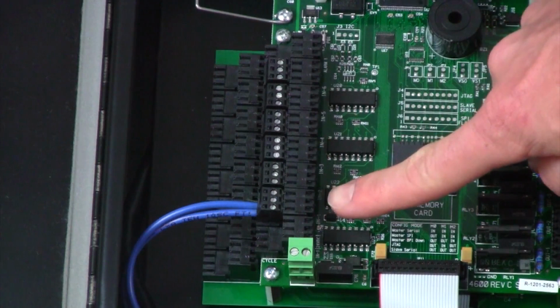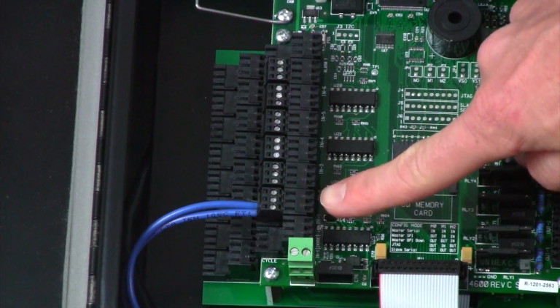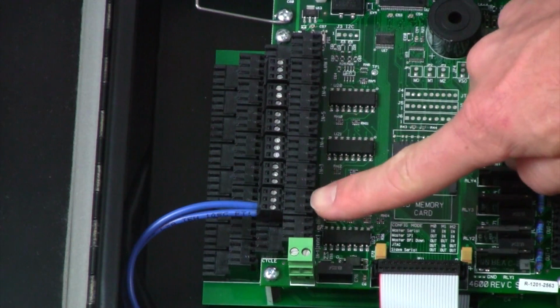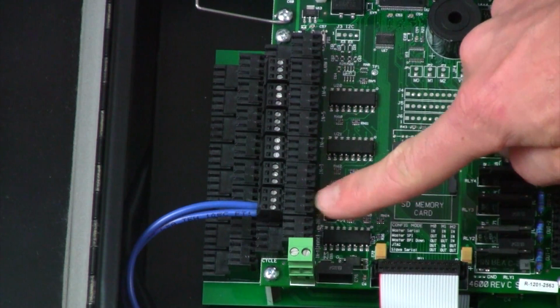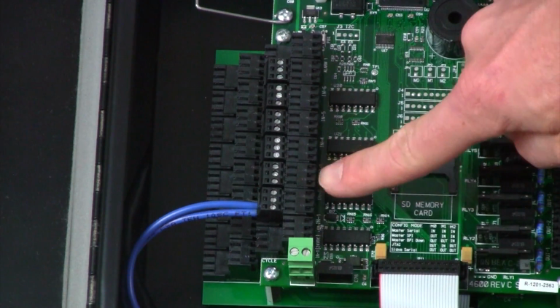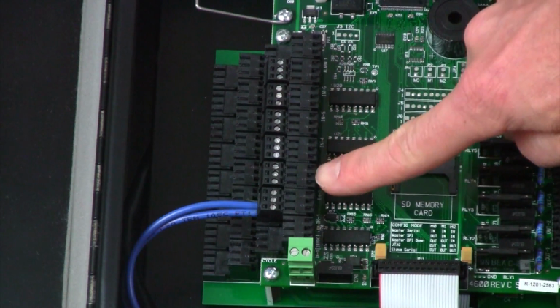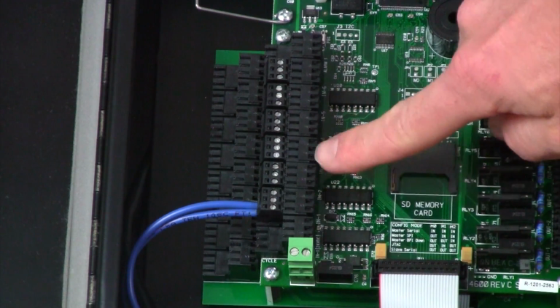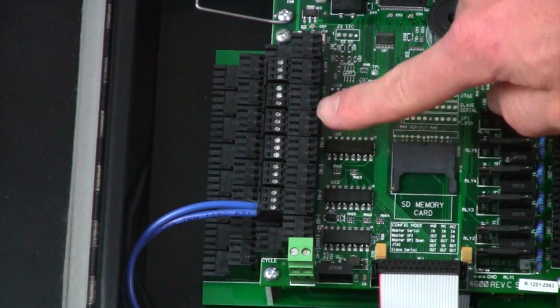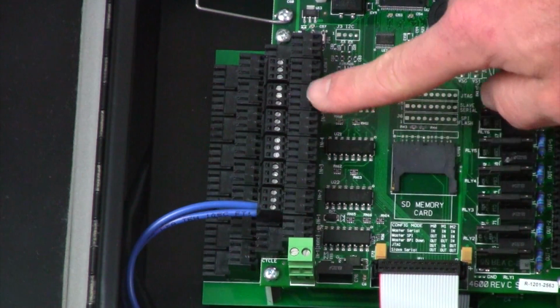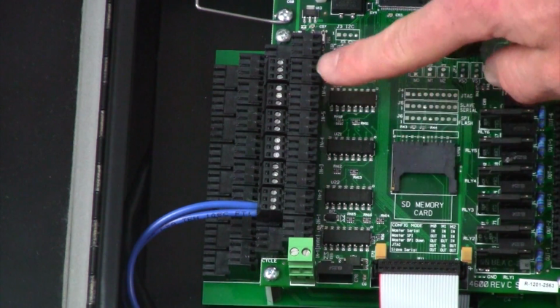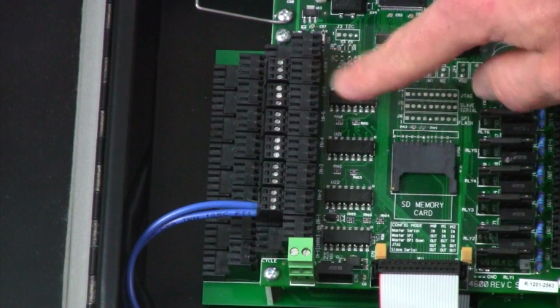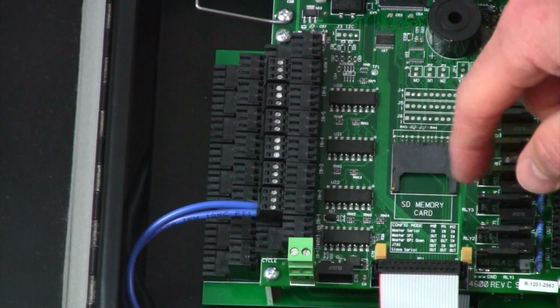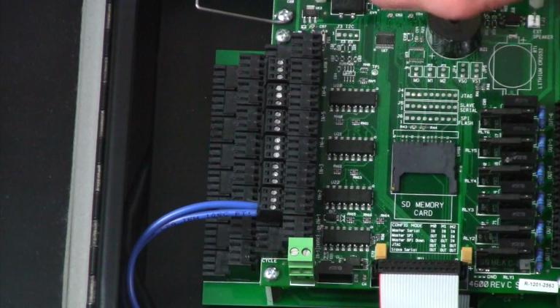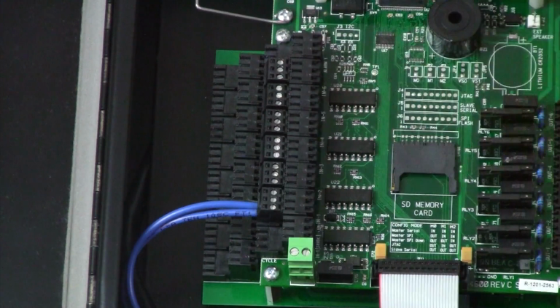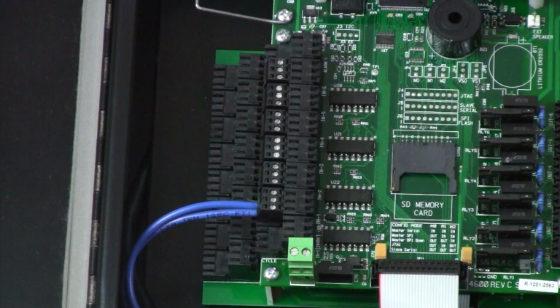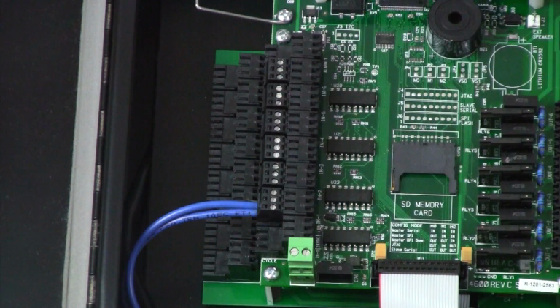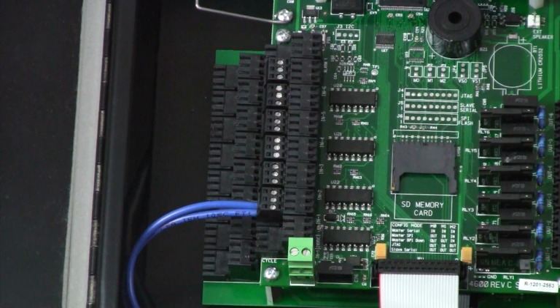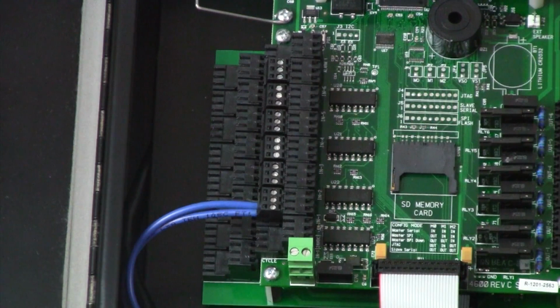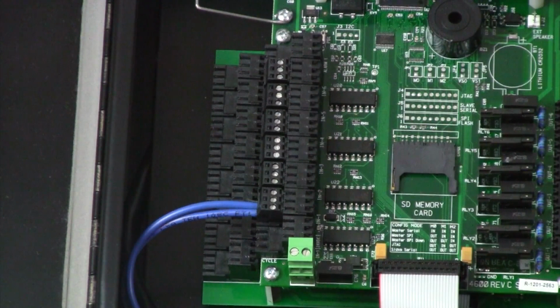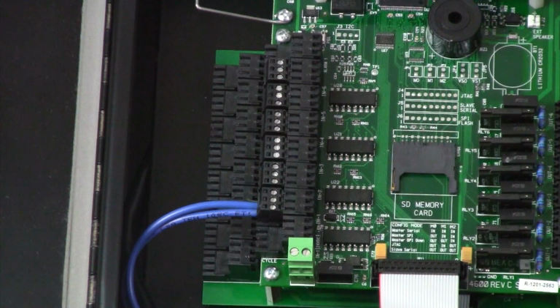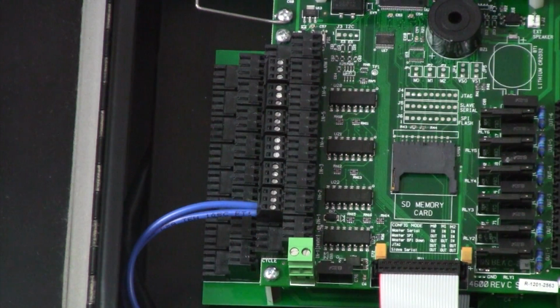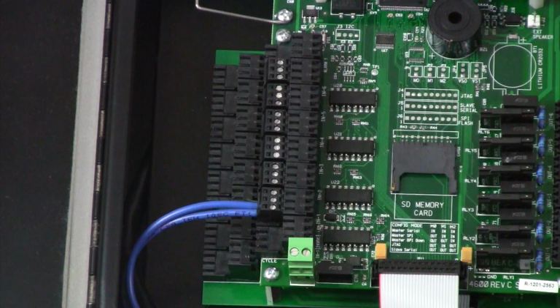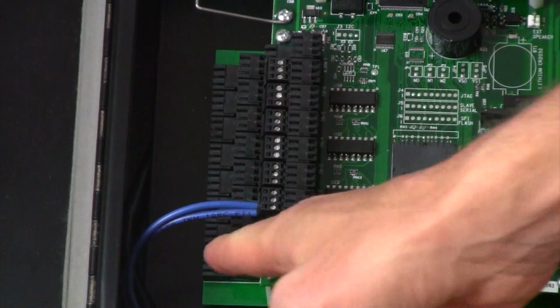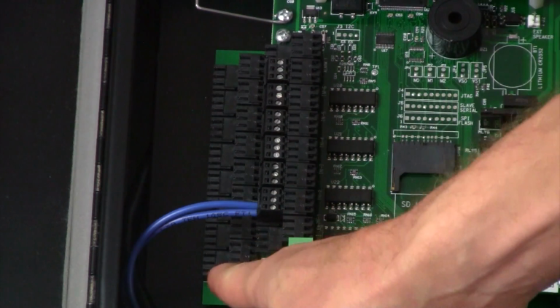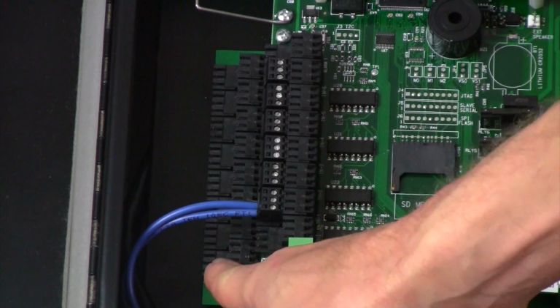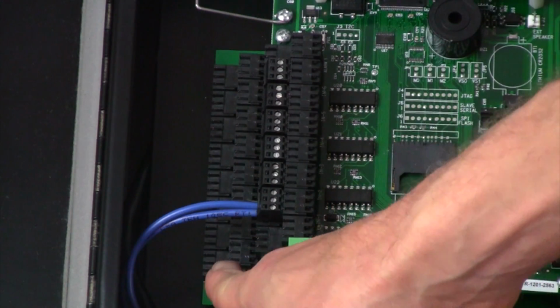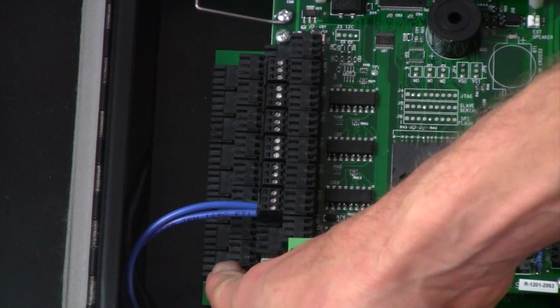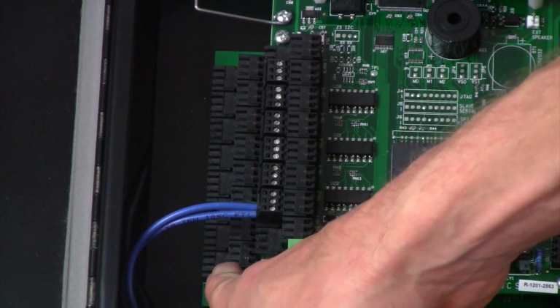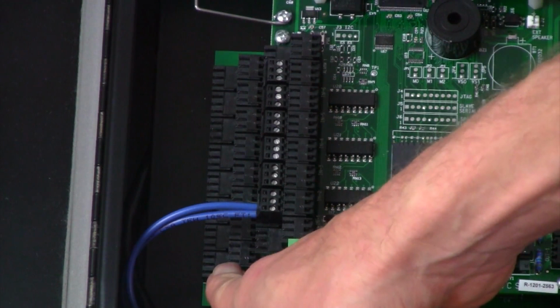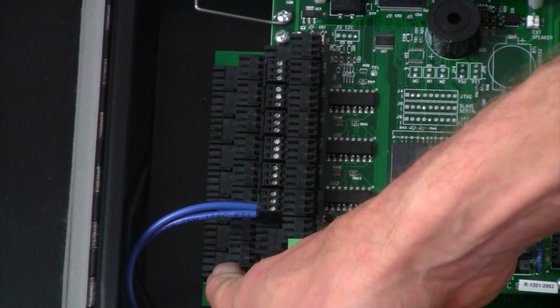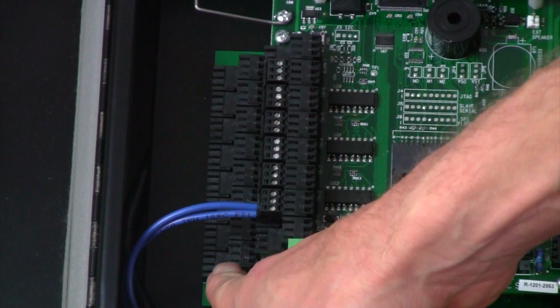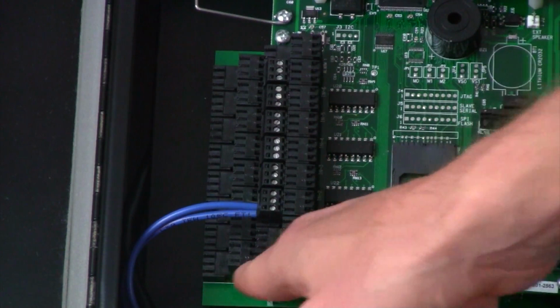Starting at input number one, we go up to input two, three, four, five, and six. Inputs seven through fourteen are located on the upper tier of the connectors on the lower expansion board.